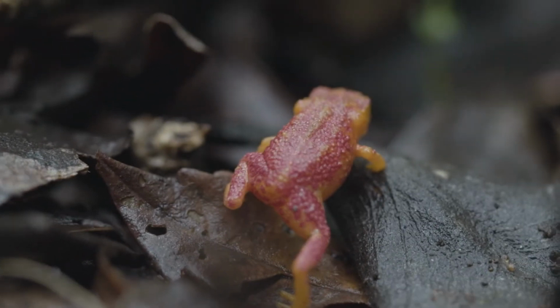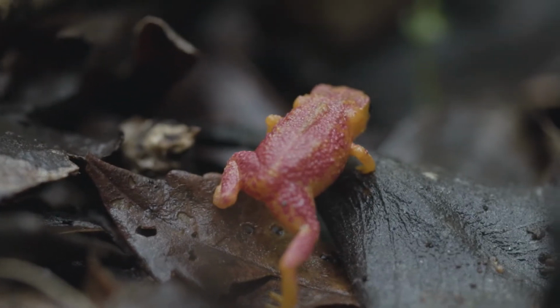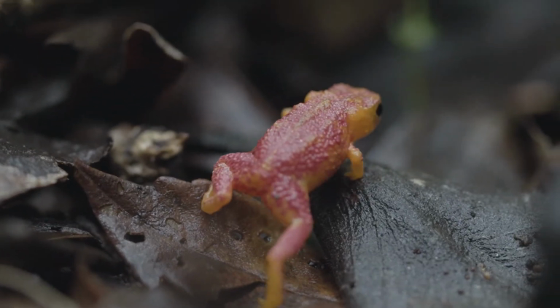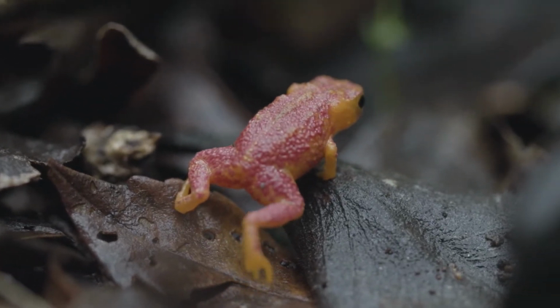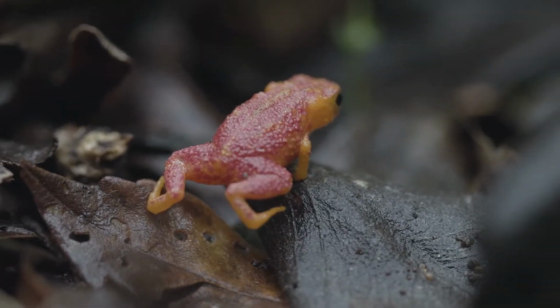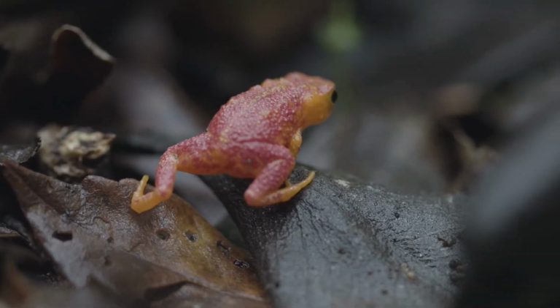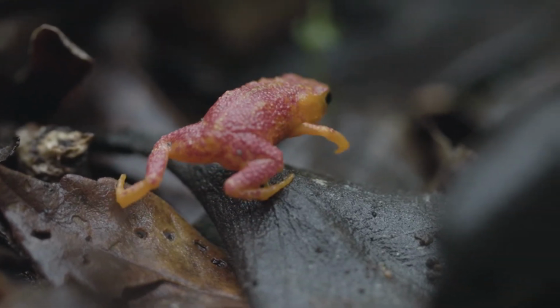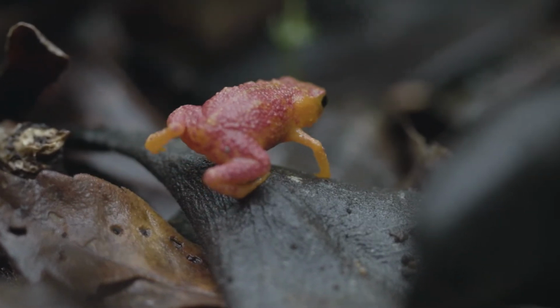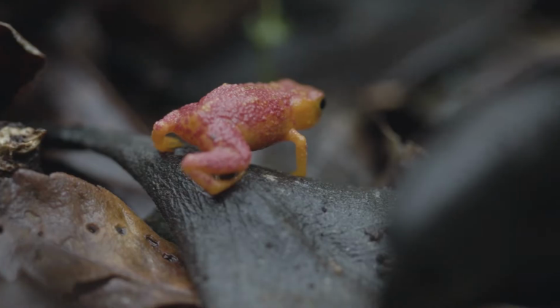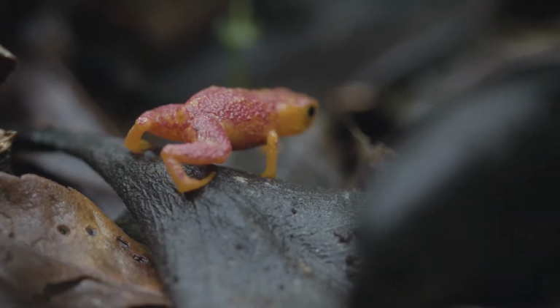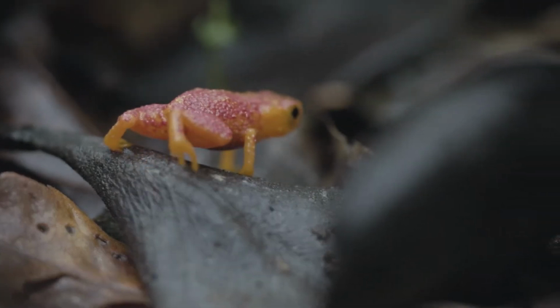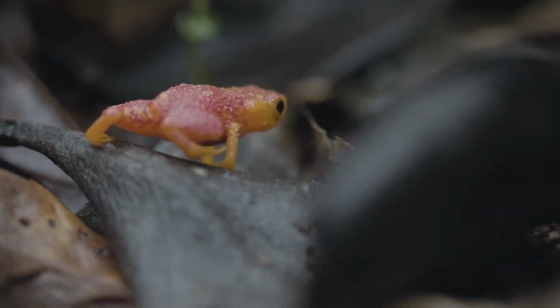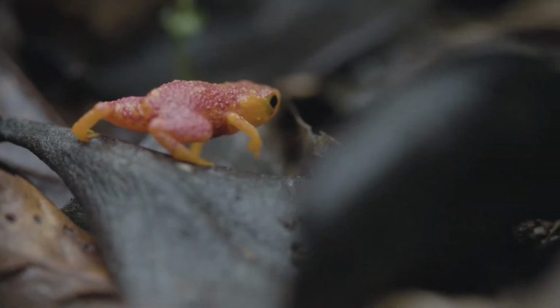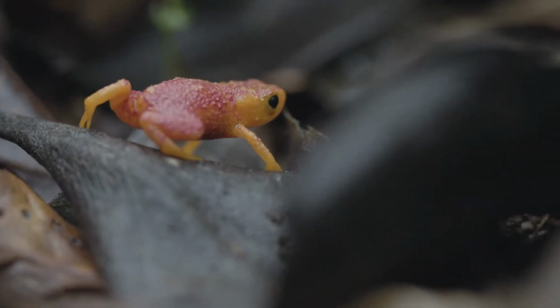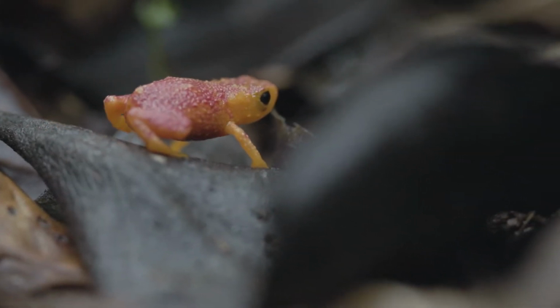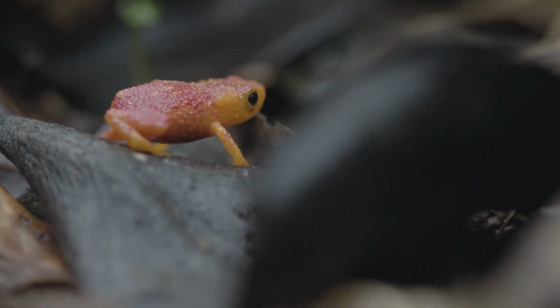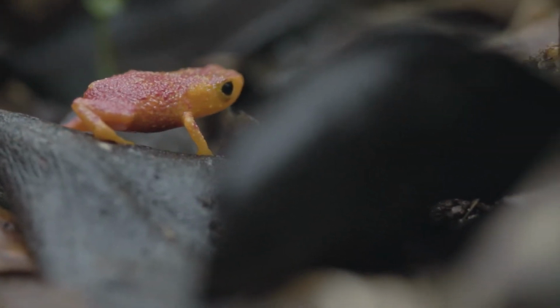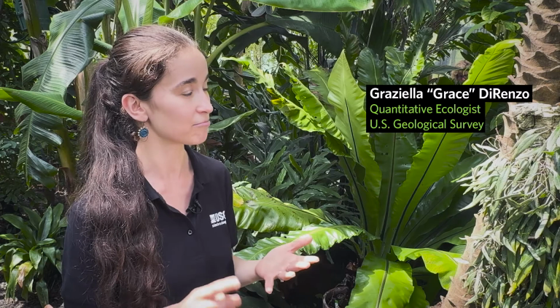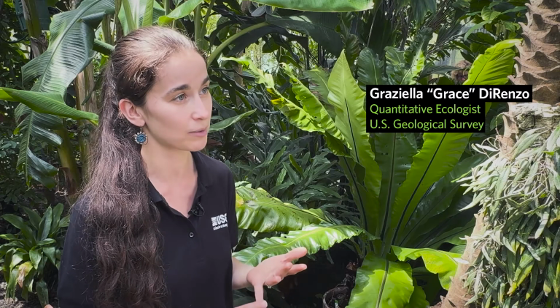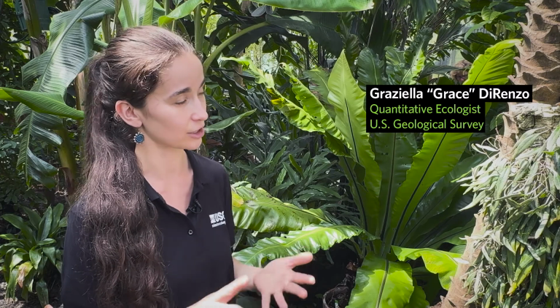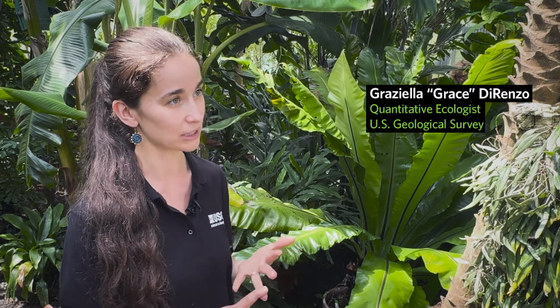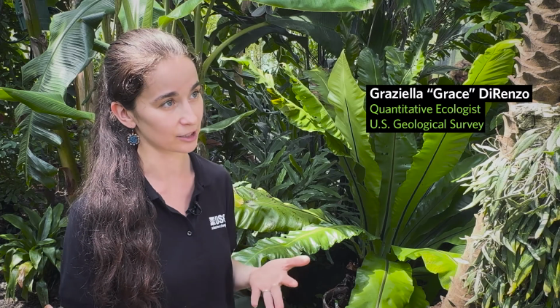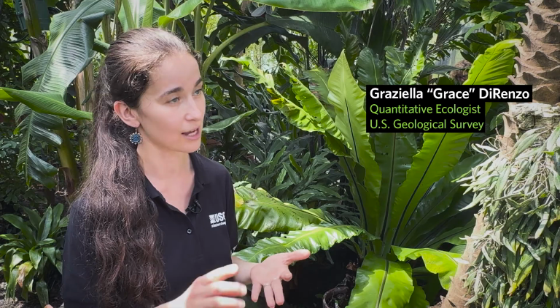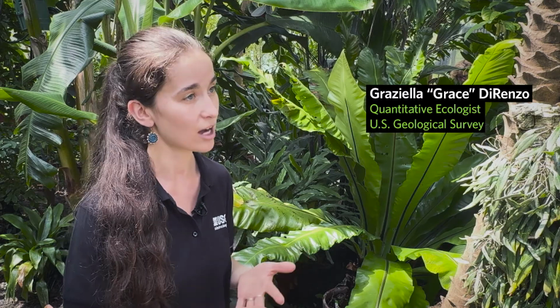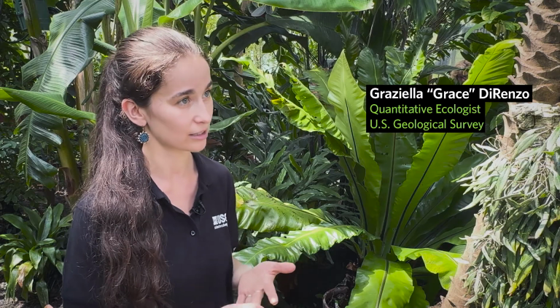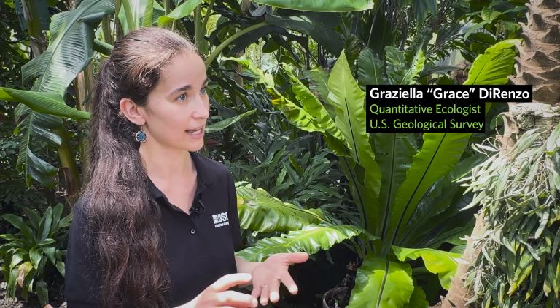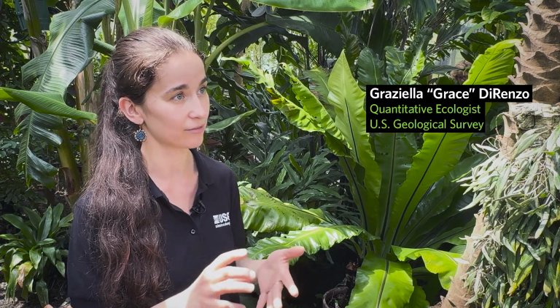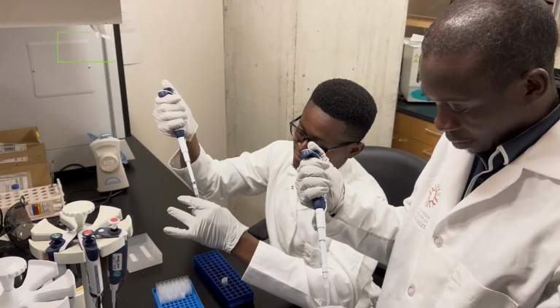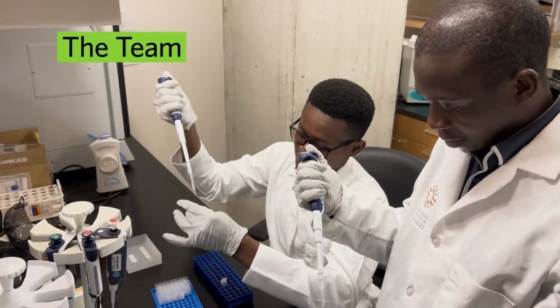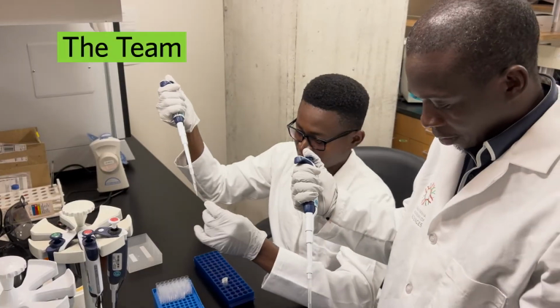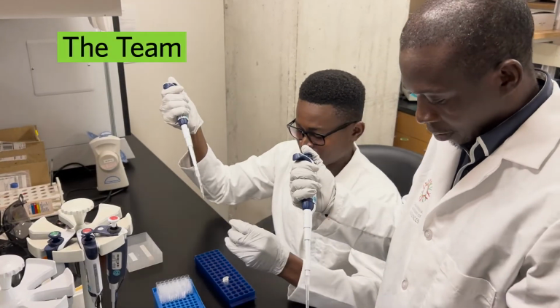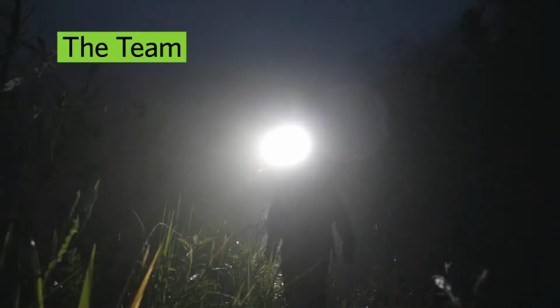That sort of raised the alarm that we need to broaden our focus. We have microbiologists, herpetologists, modelers, people in the lab, and people in the field.